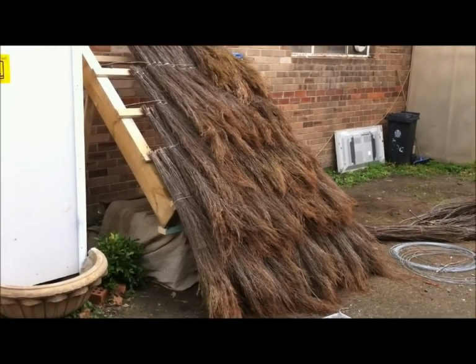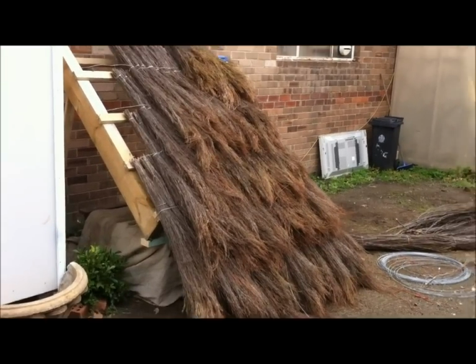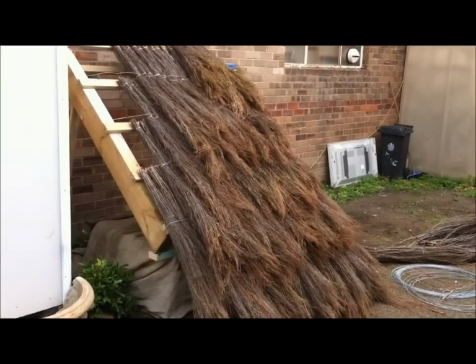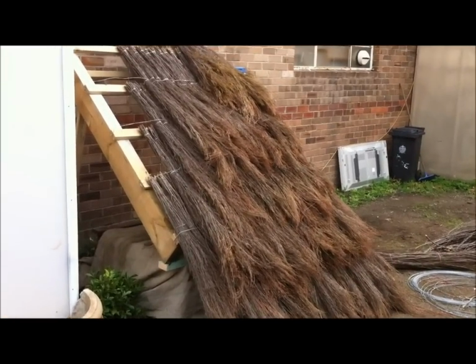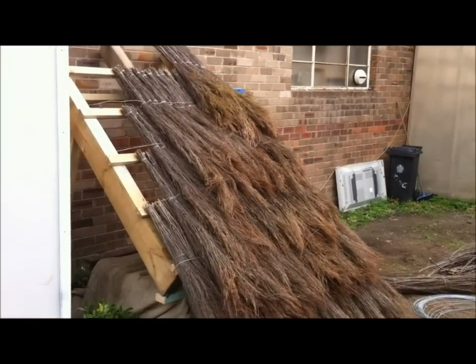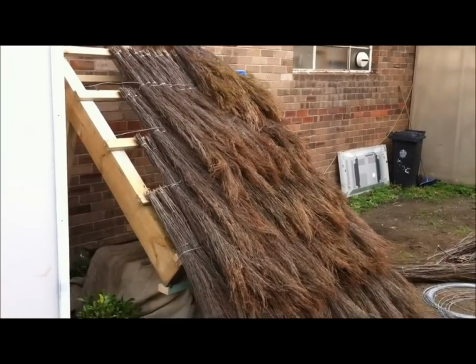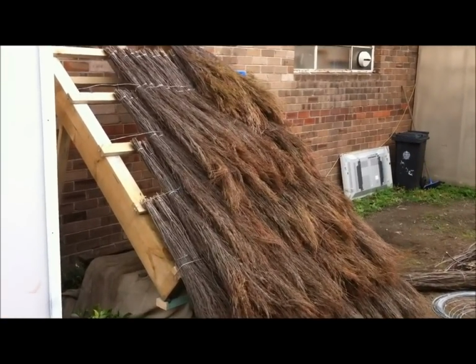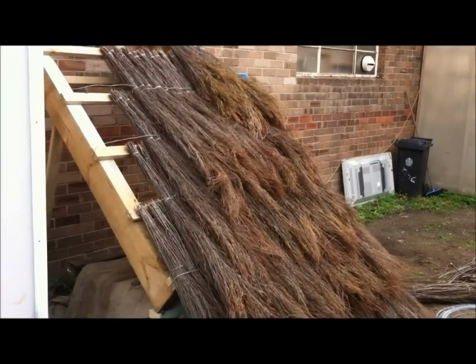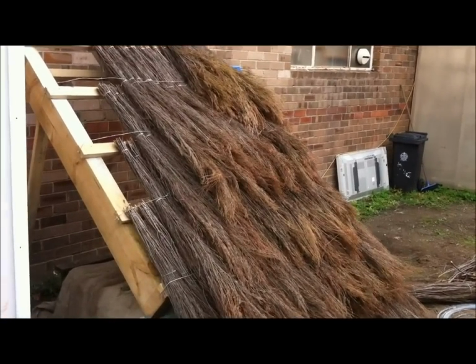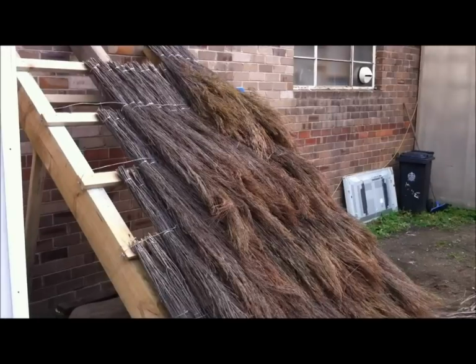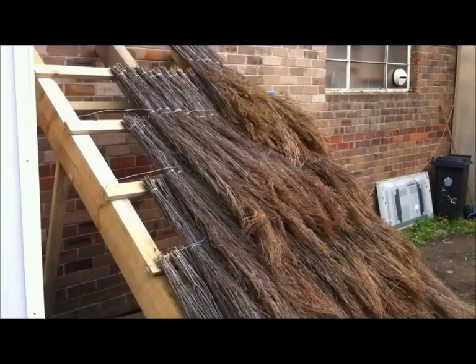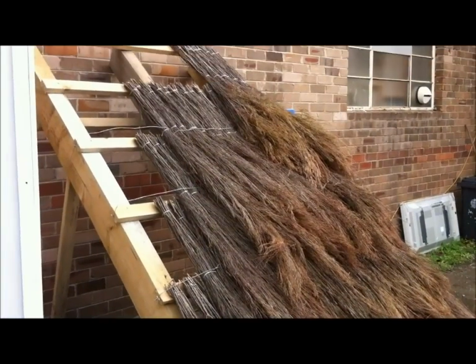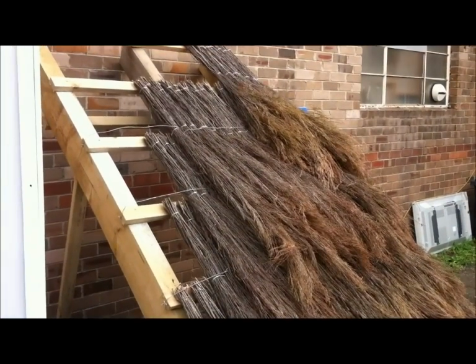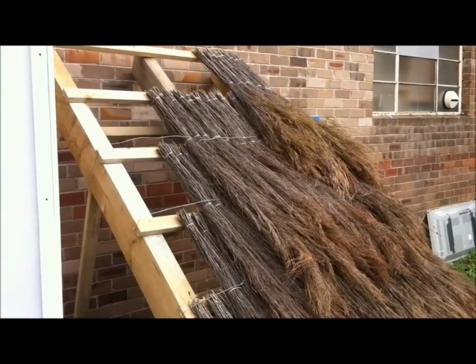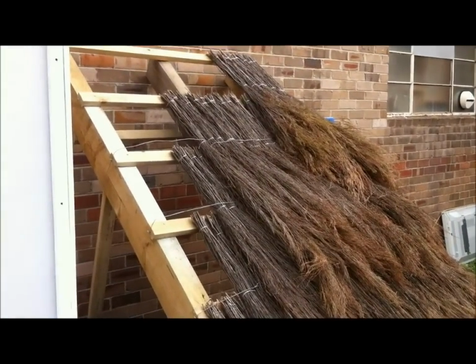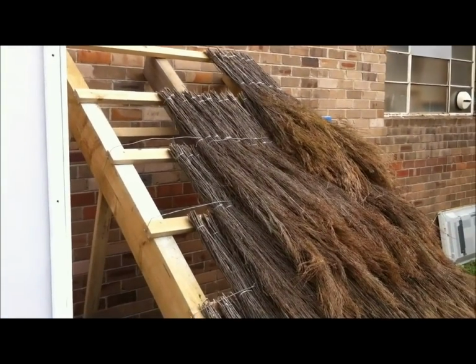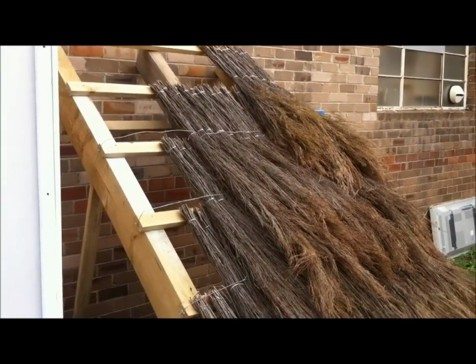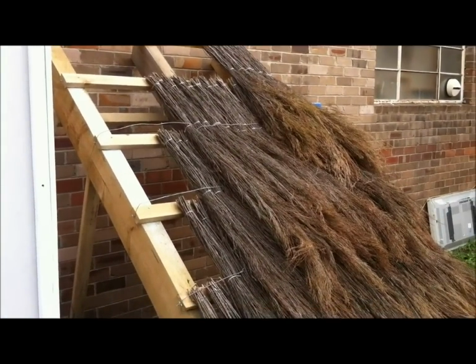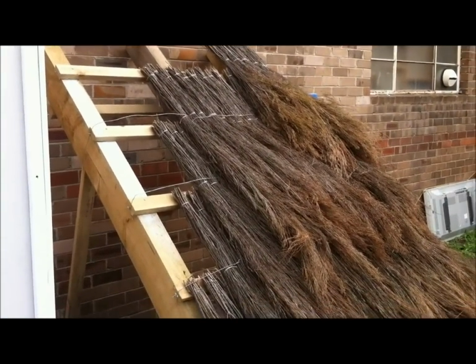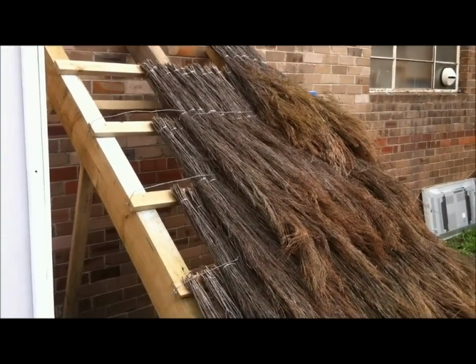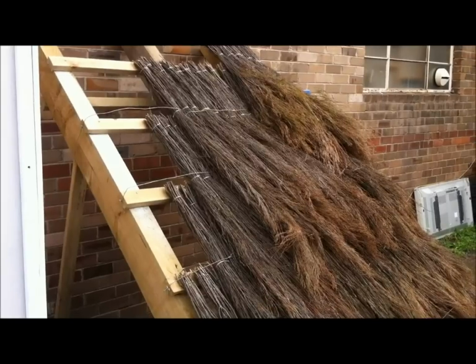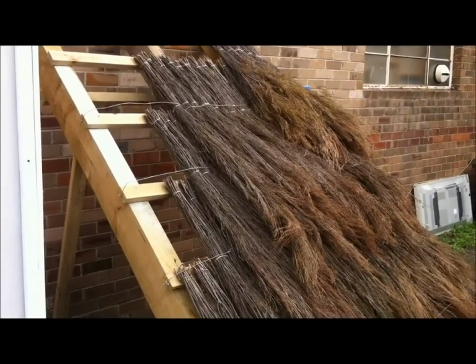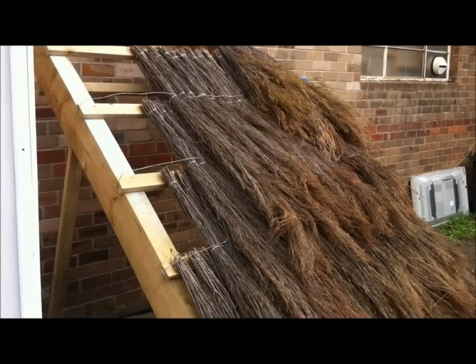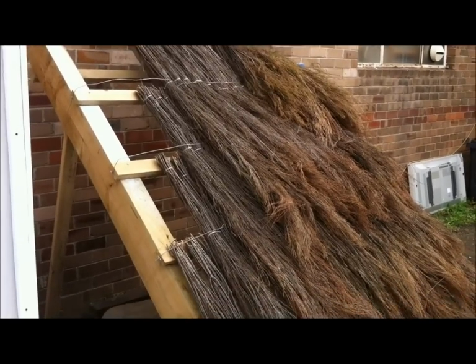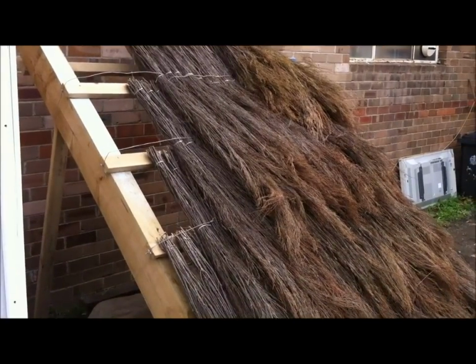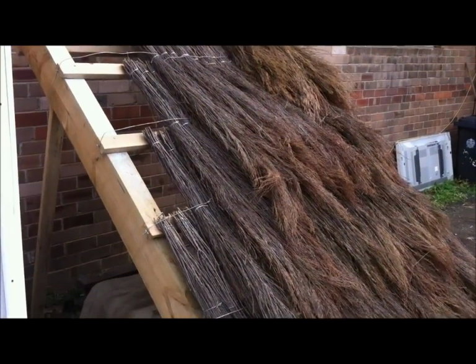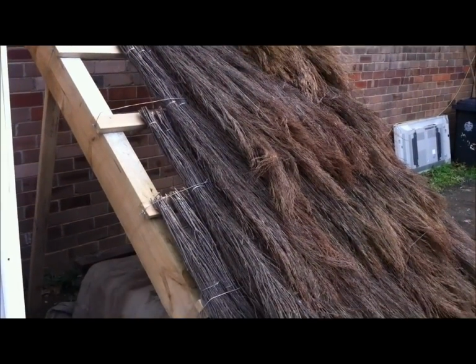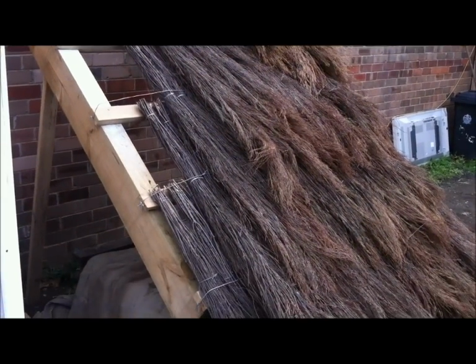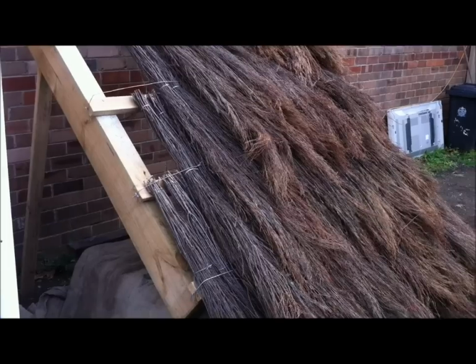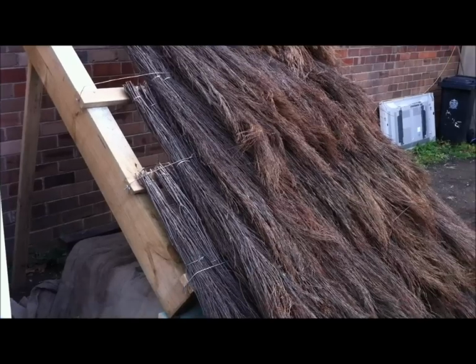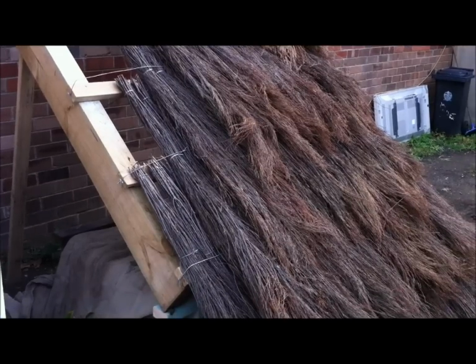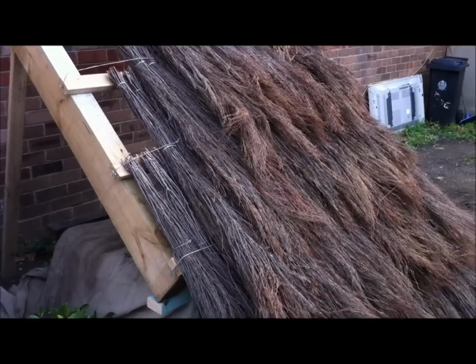Now the roof is starting to take shape, with all the Quick Thatch bundles fixed to the roof up to the top batten and cyclone wire across every join, attached to a nail at the end of the batten on either side.